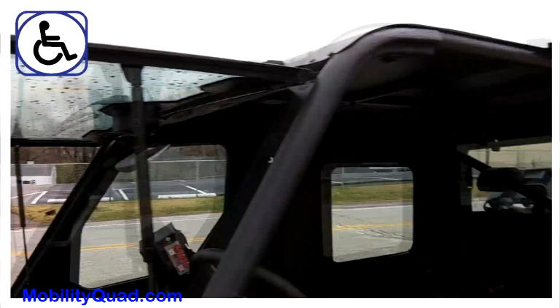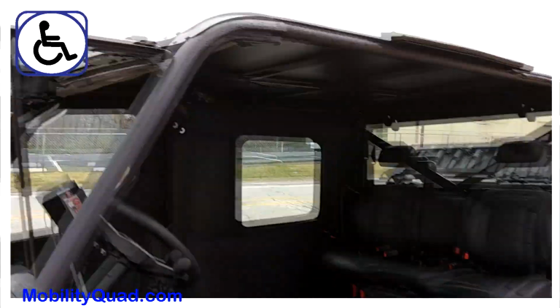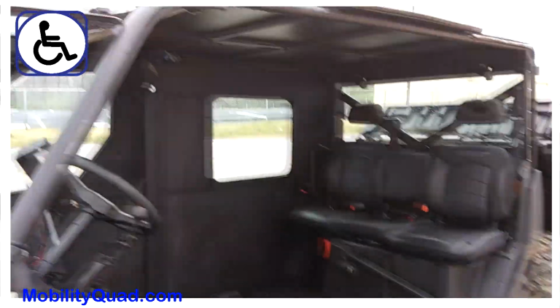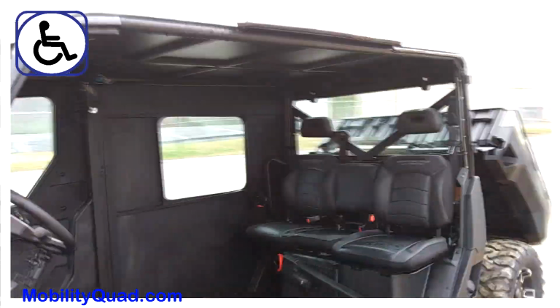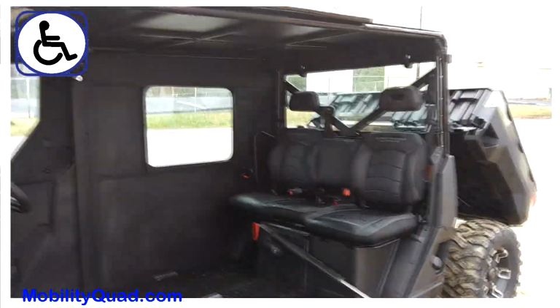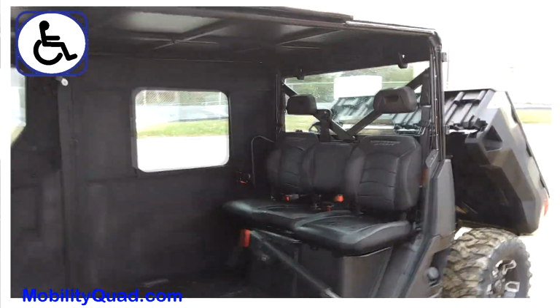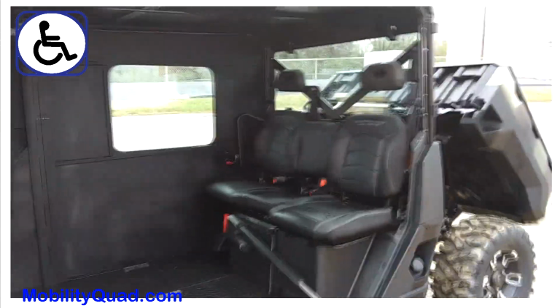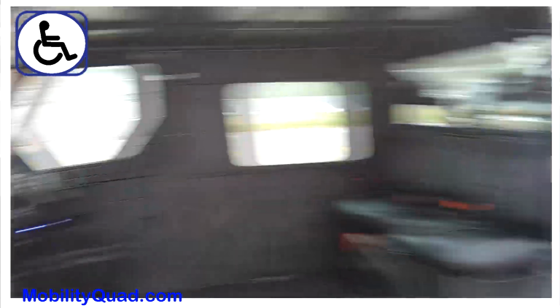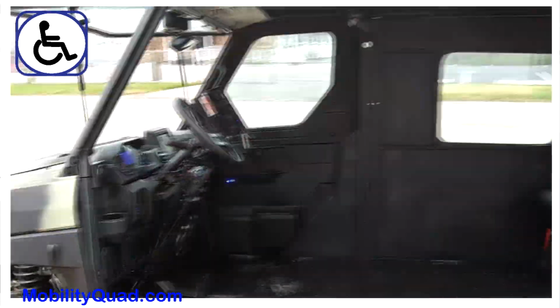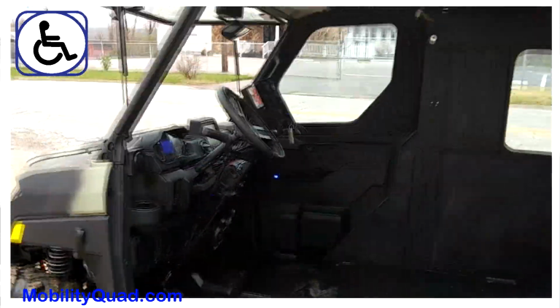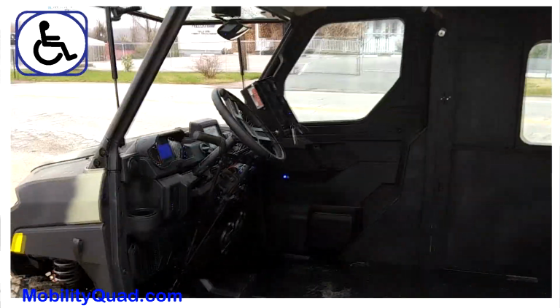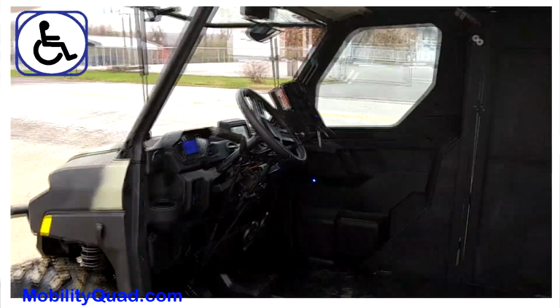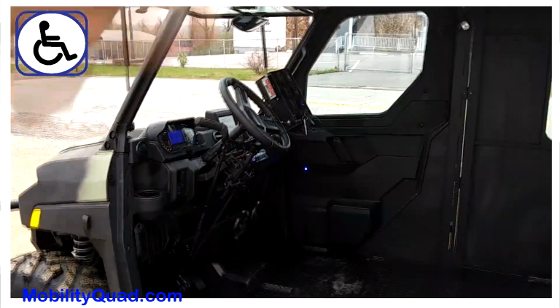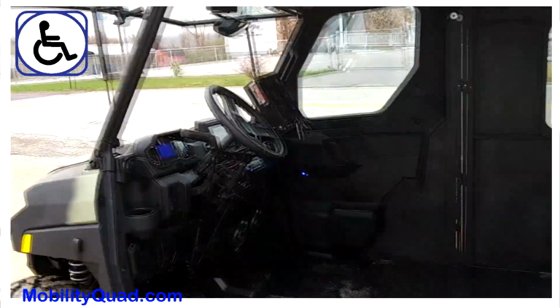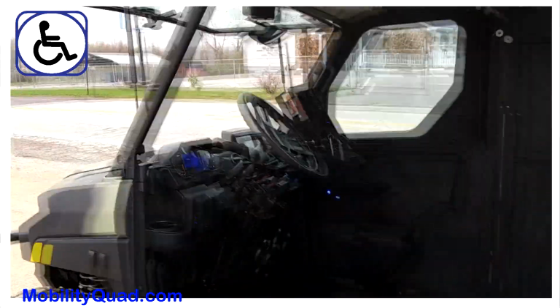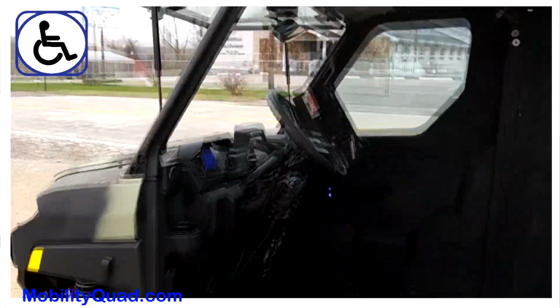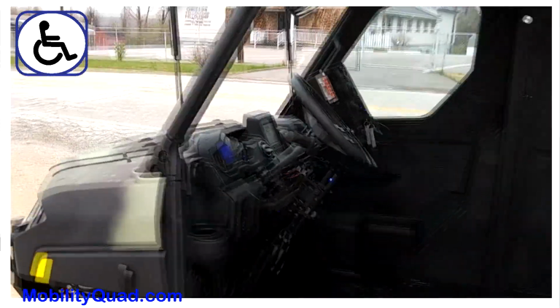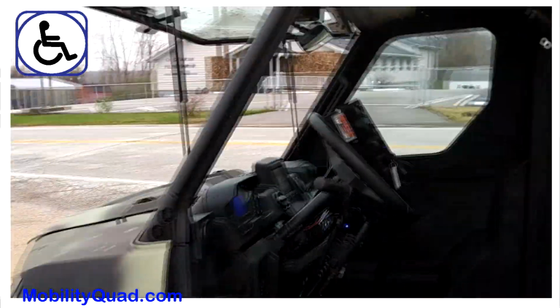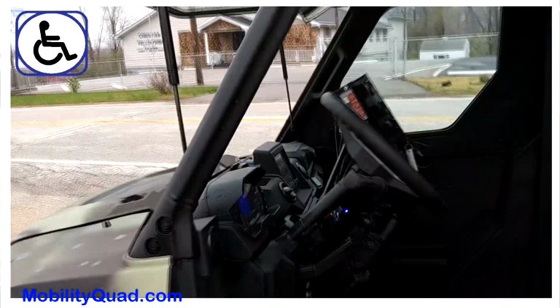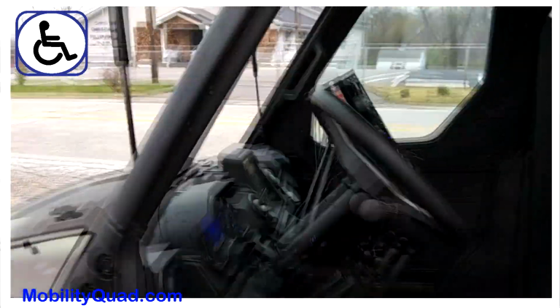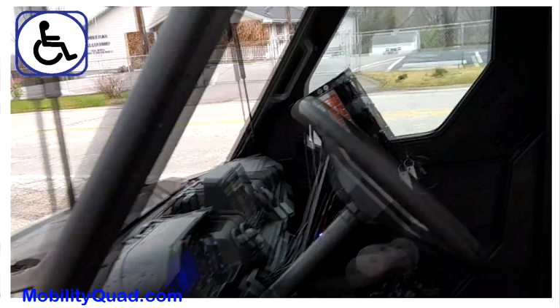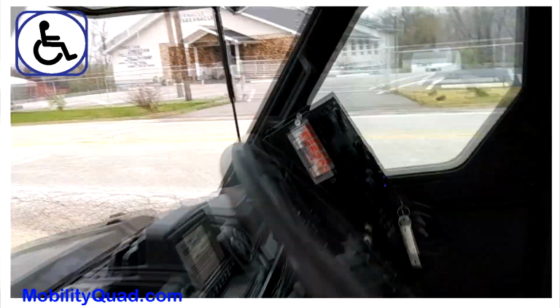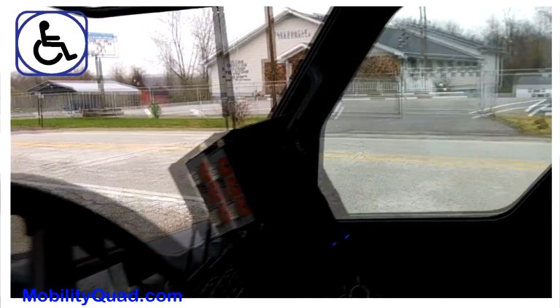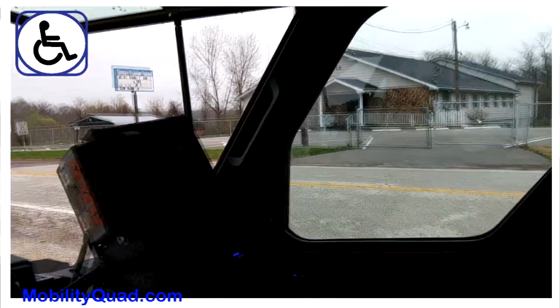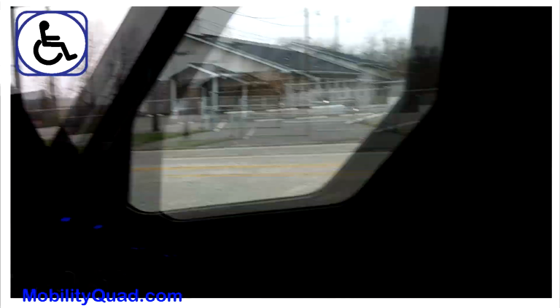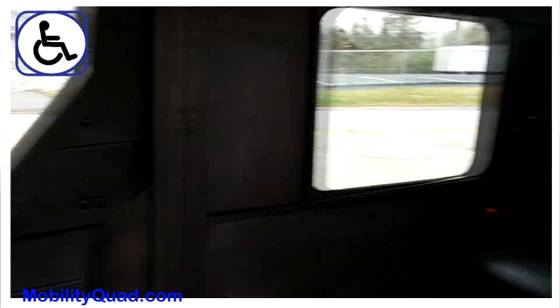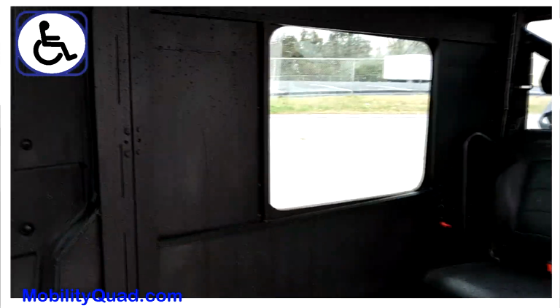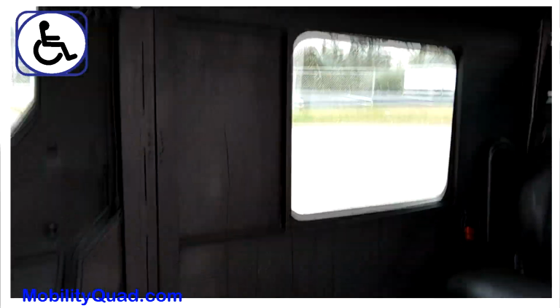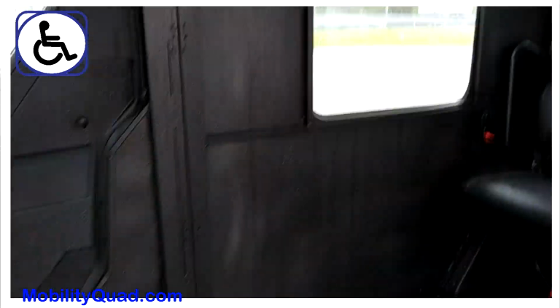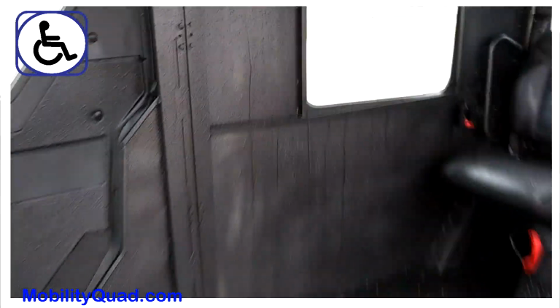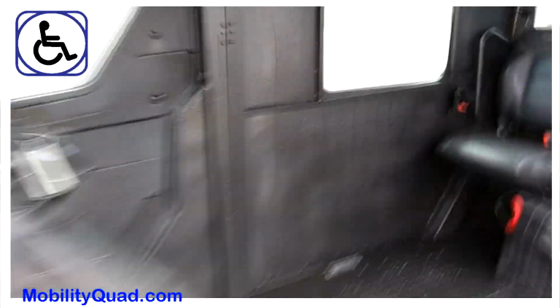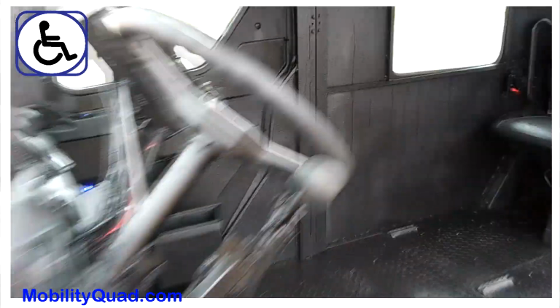You have a tilt windshield, you have a power tilt bed, that door on this side is a power window, and this door right here opens all the way.